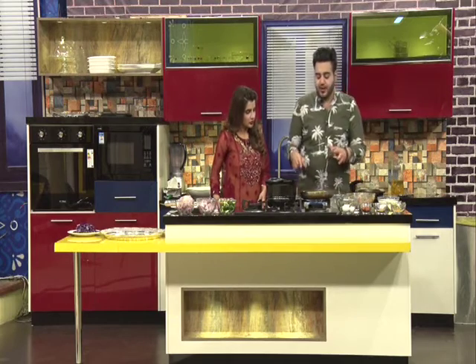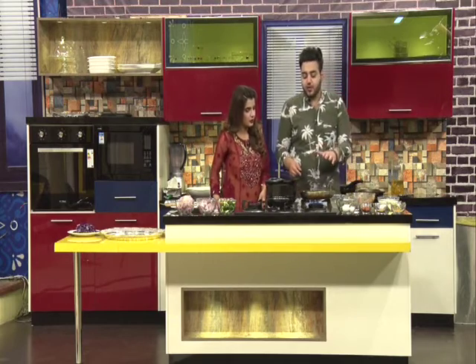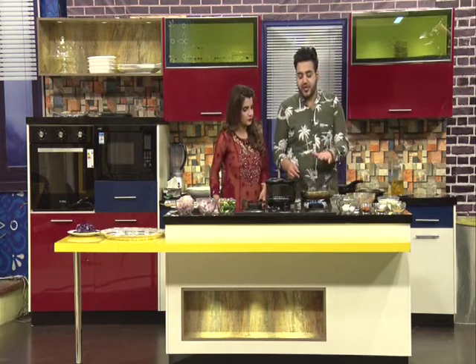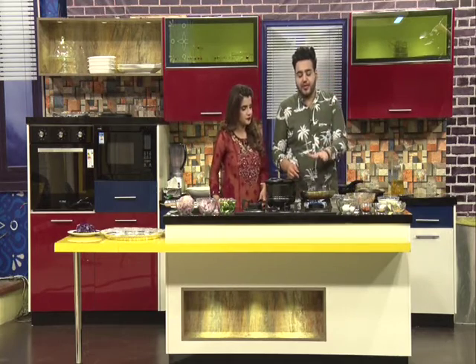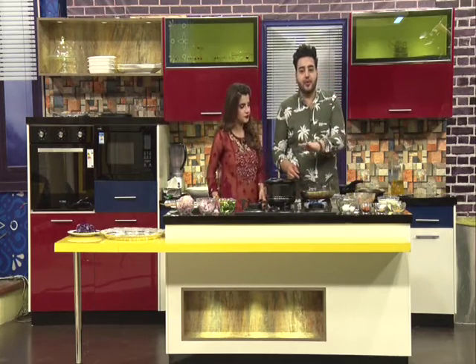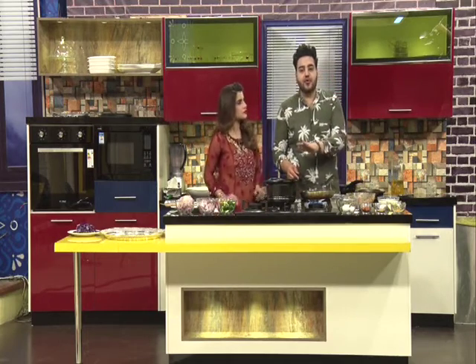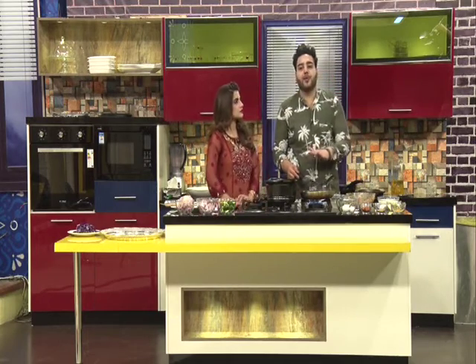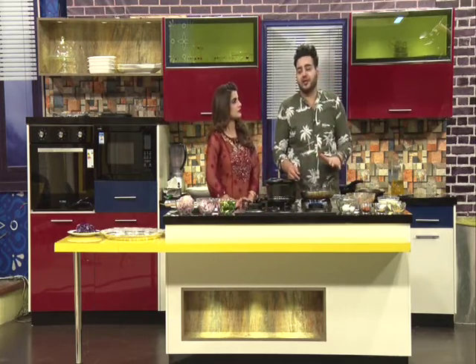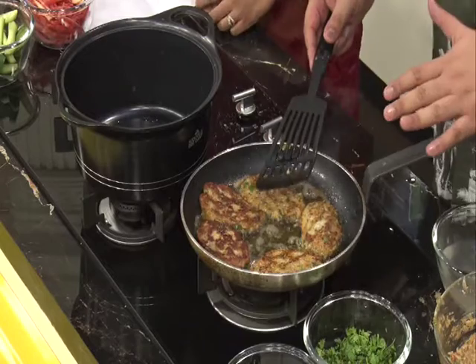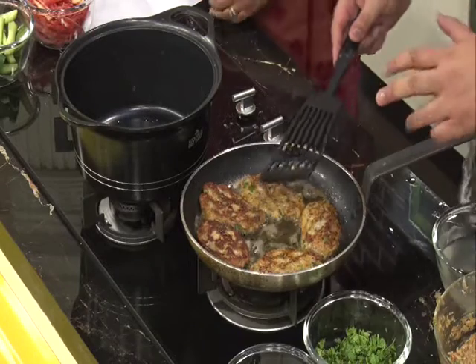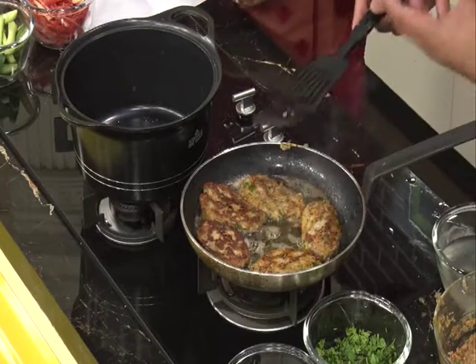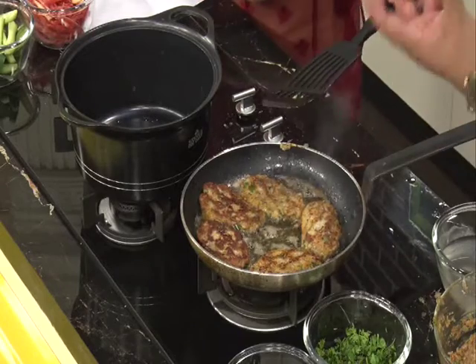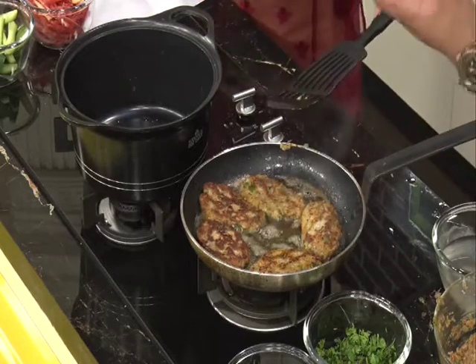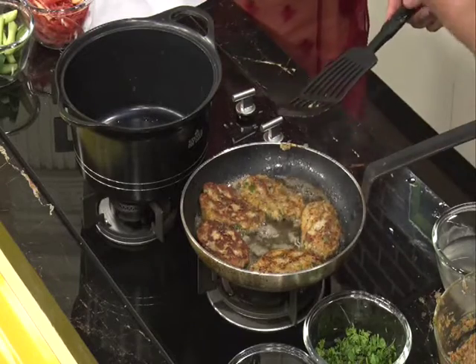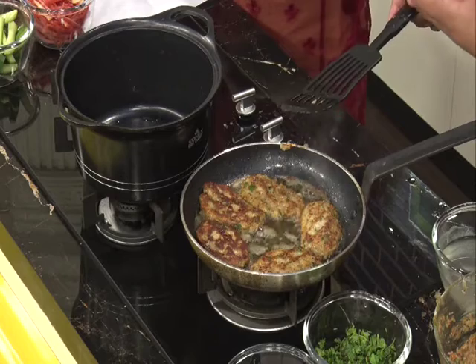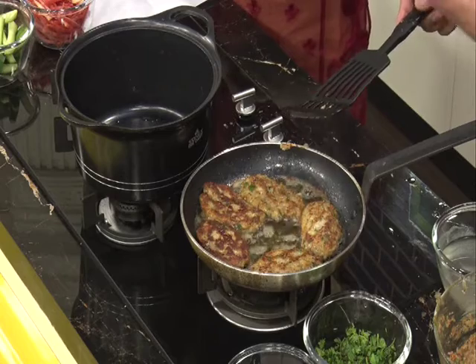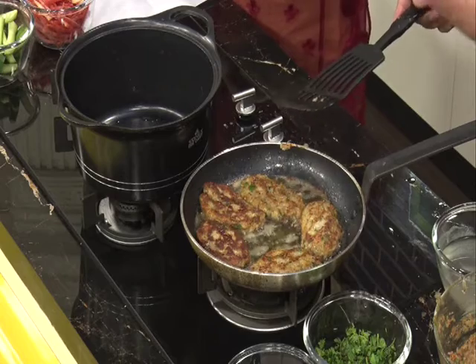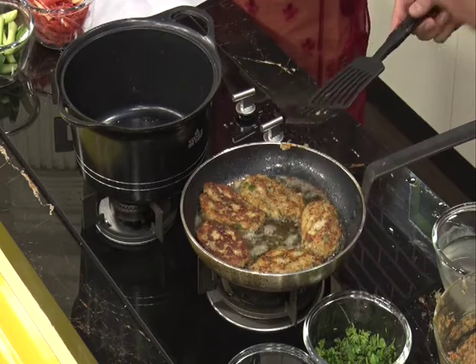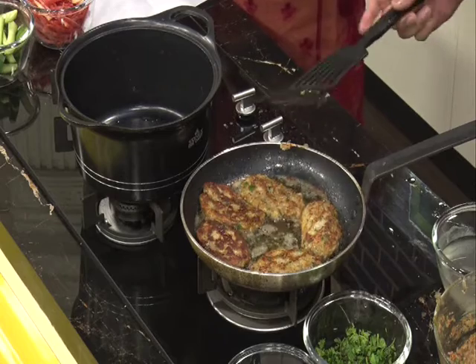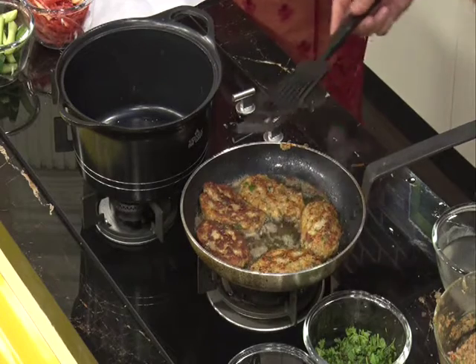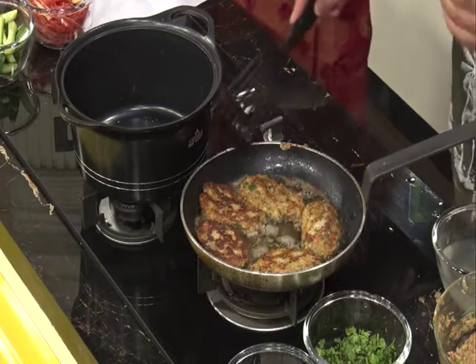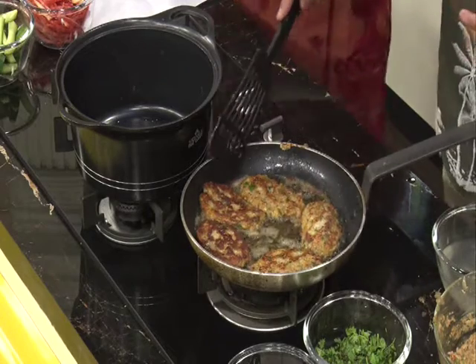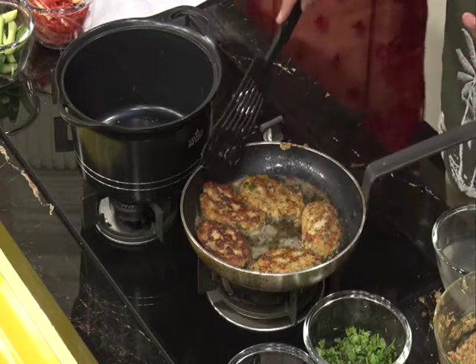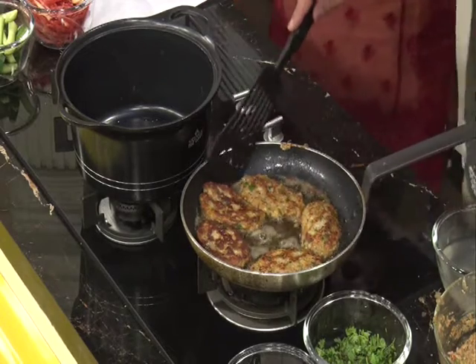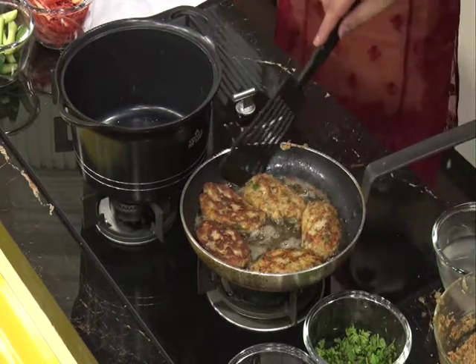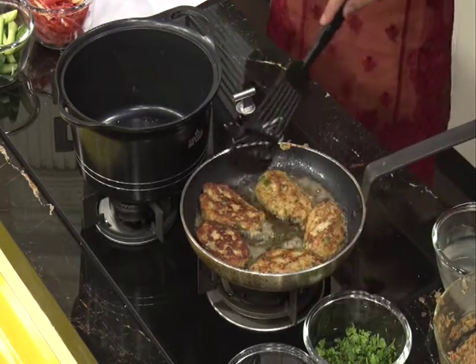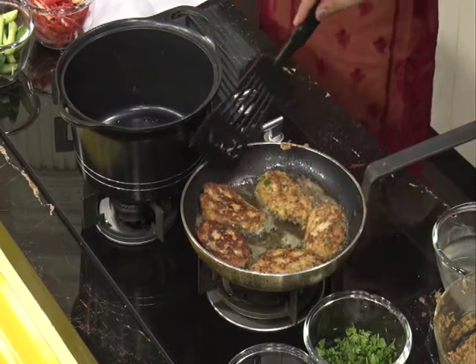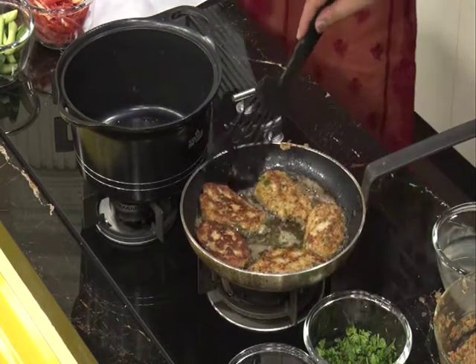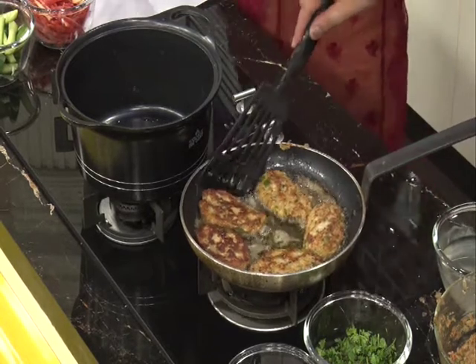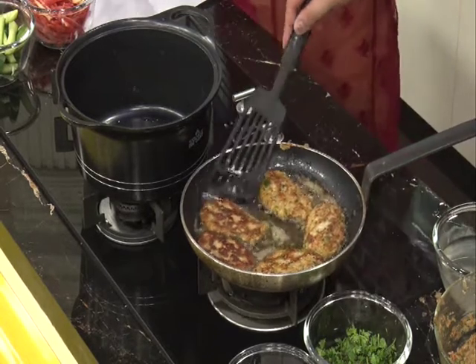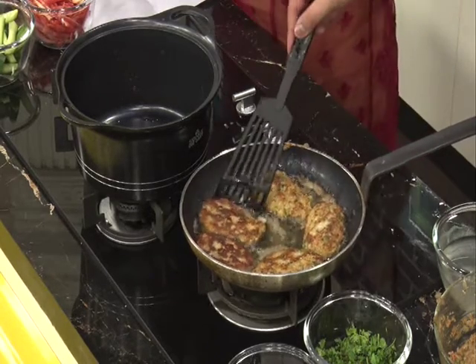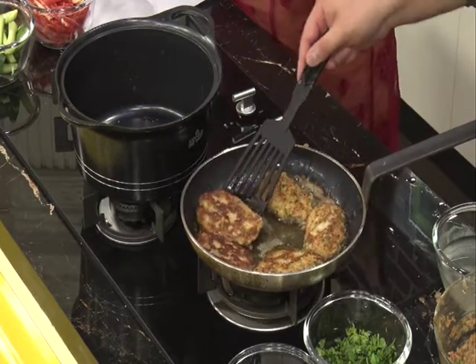Then you put it on the dough, so it becomes very nice. It will look like a barbecue smell.